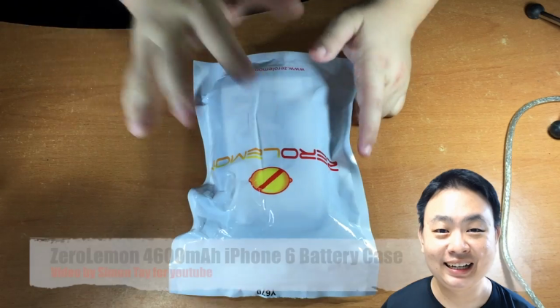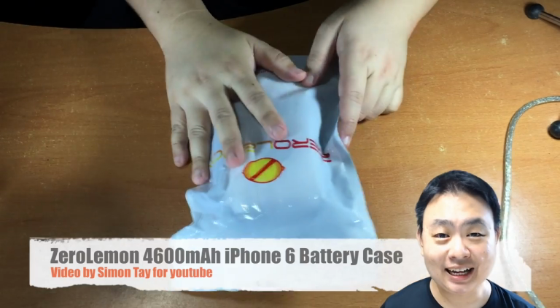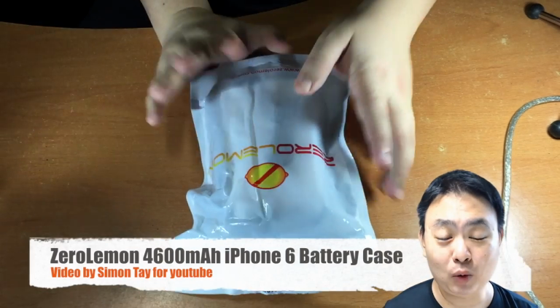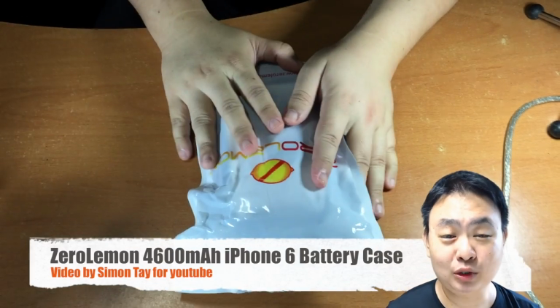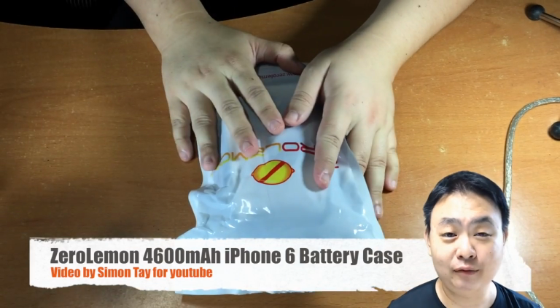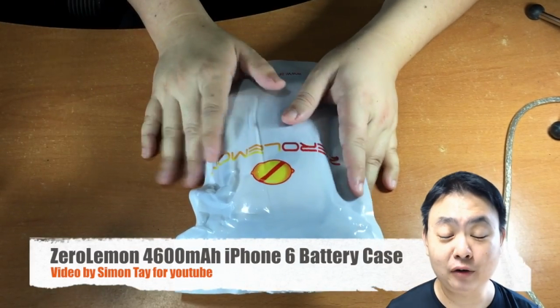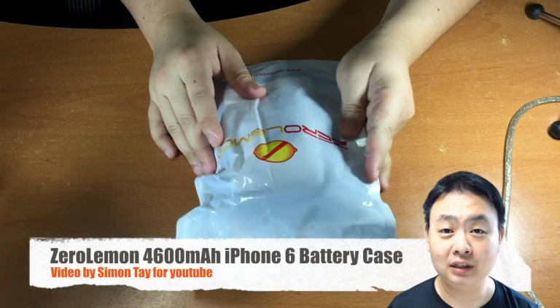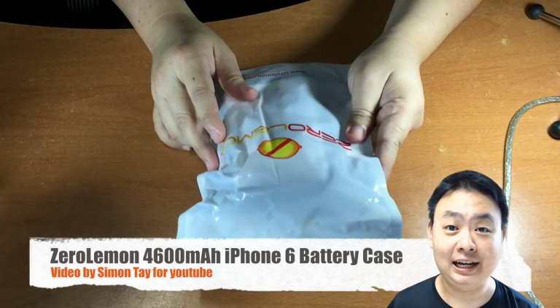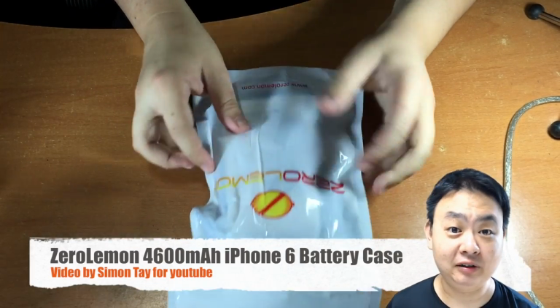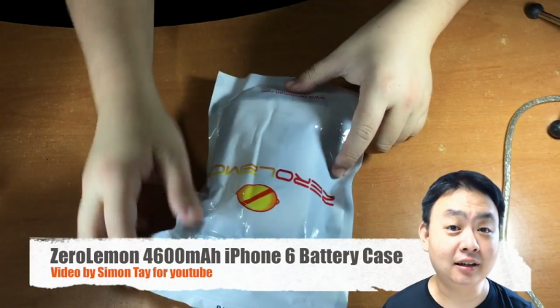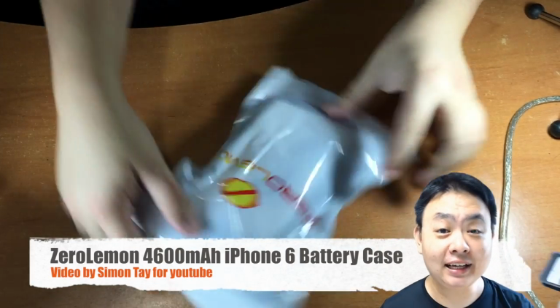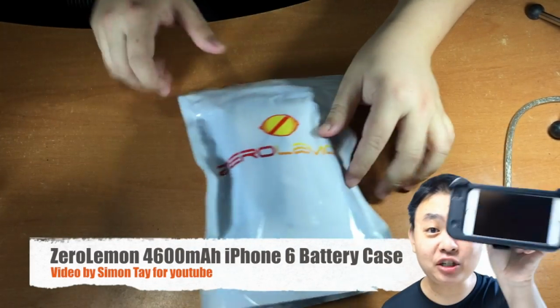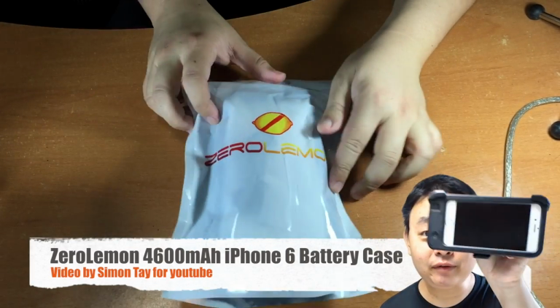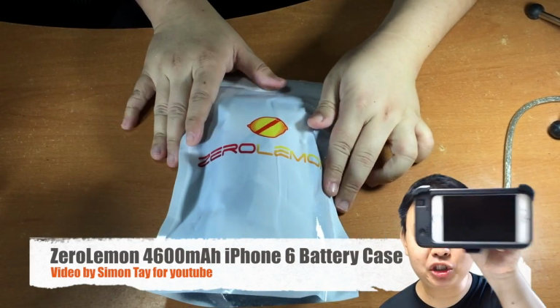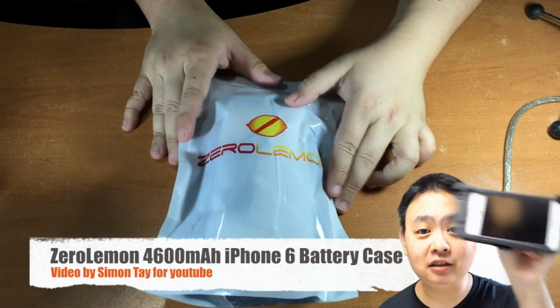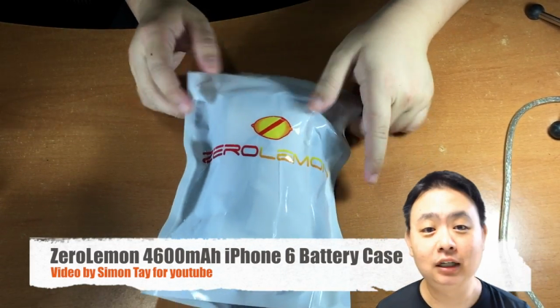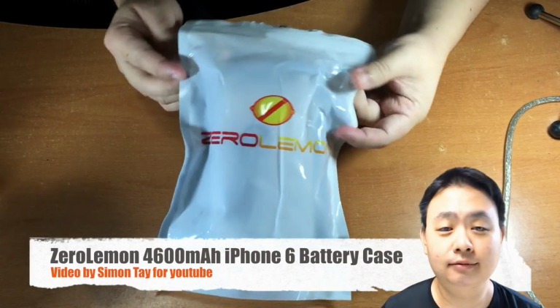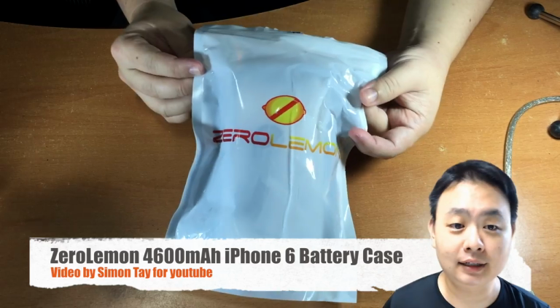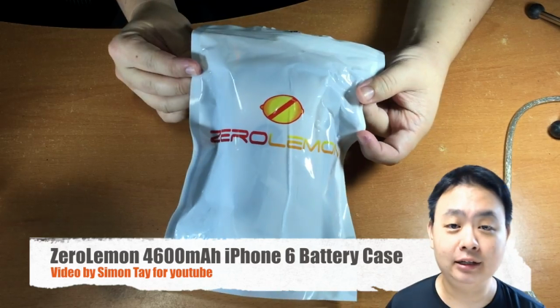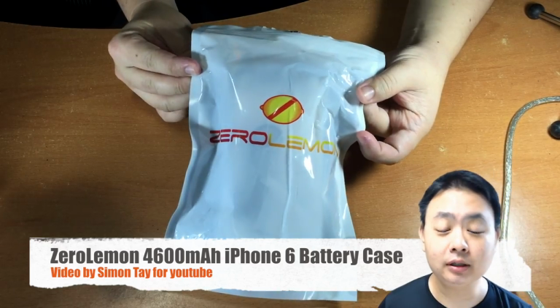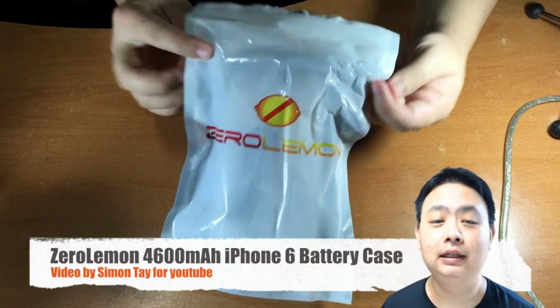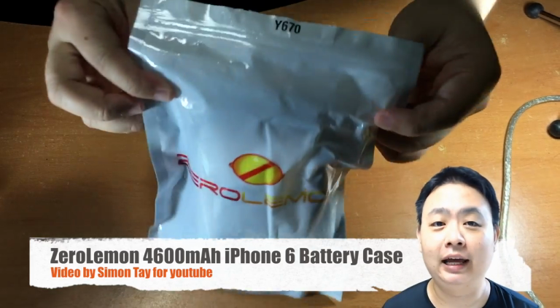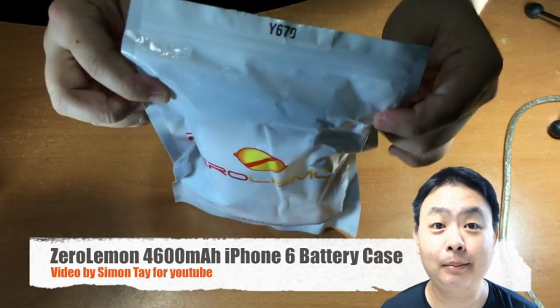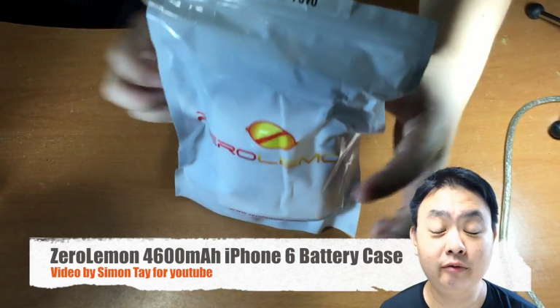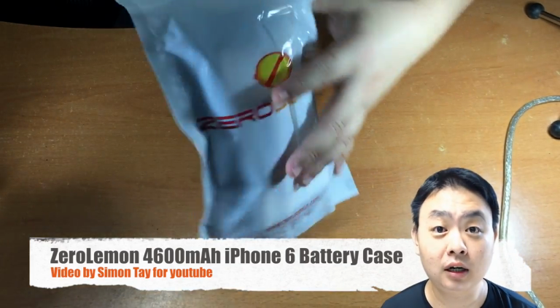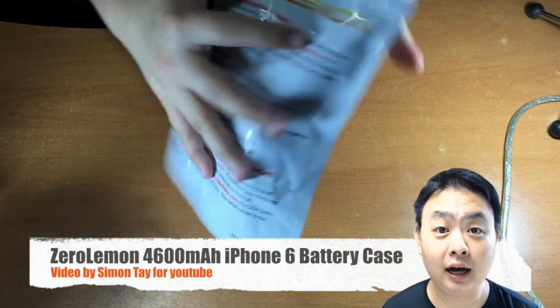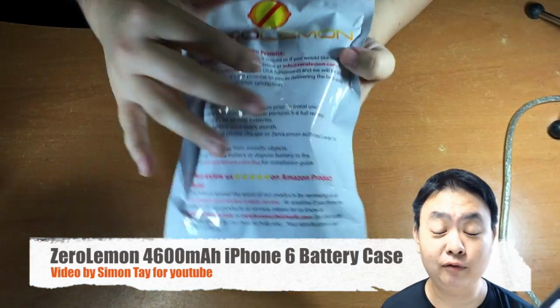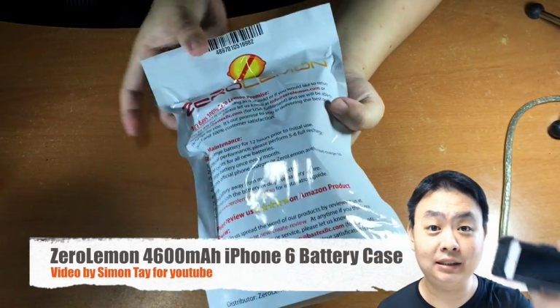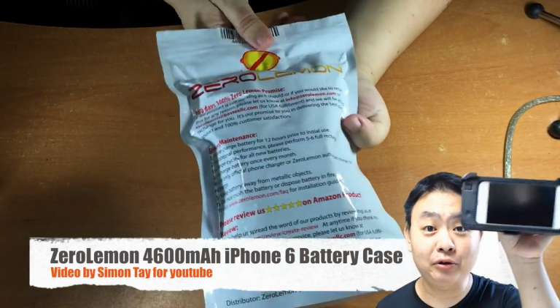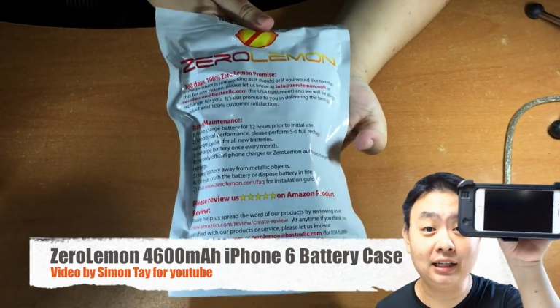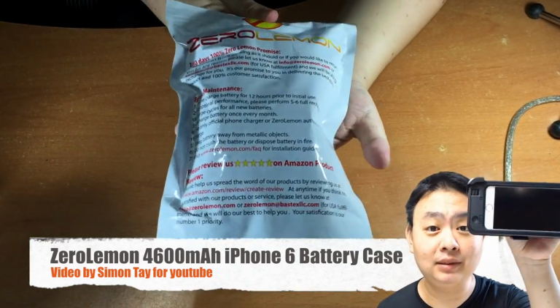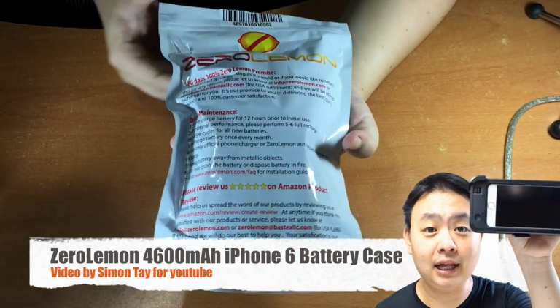Hey guys, welcome to another video for the Electric Inner Cycle and Gadget Review channel on YouTube. Today I'm going to review an iPhone 6 battery case from Zero Lemon.